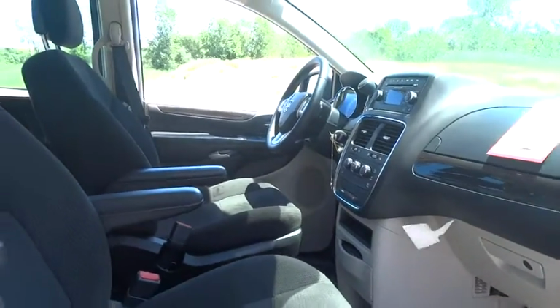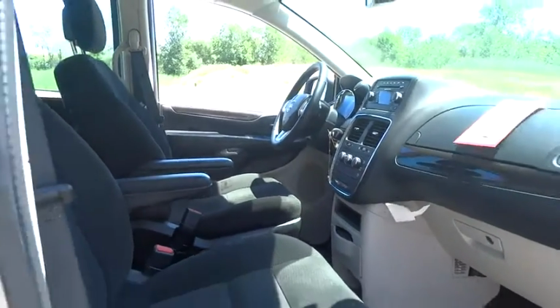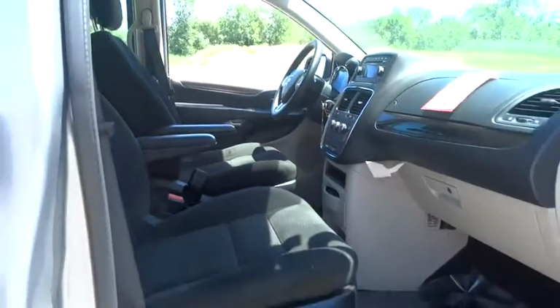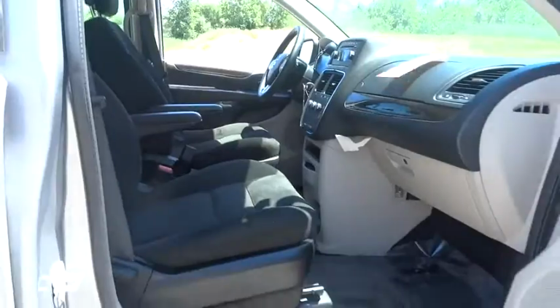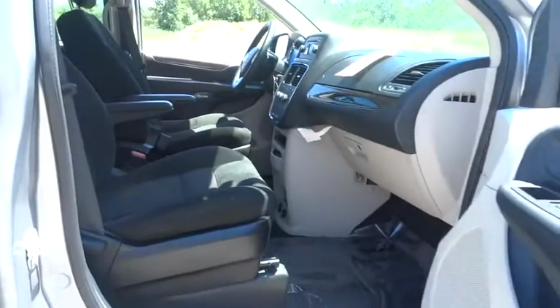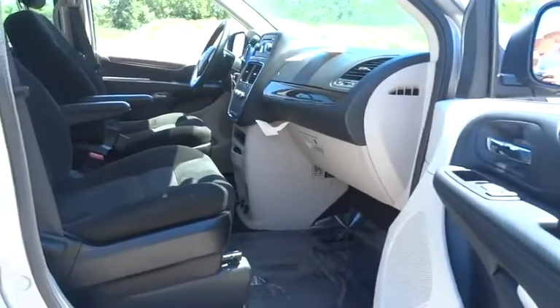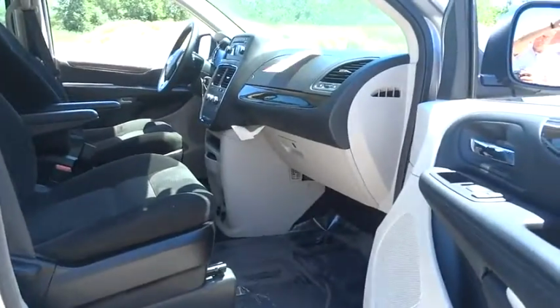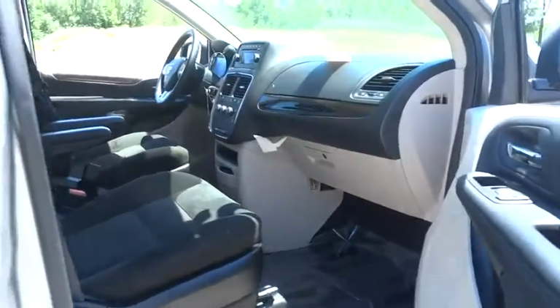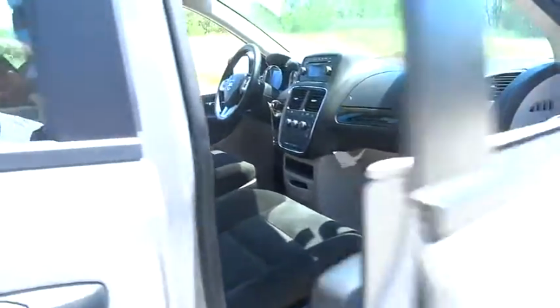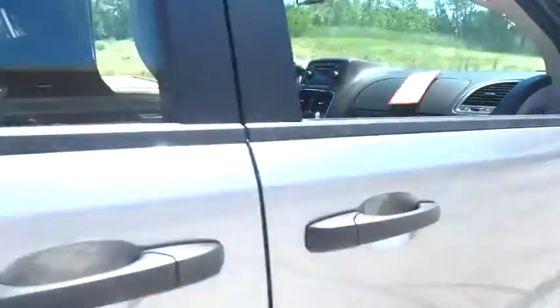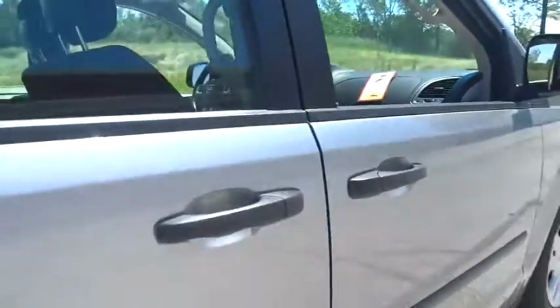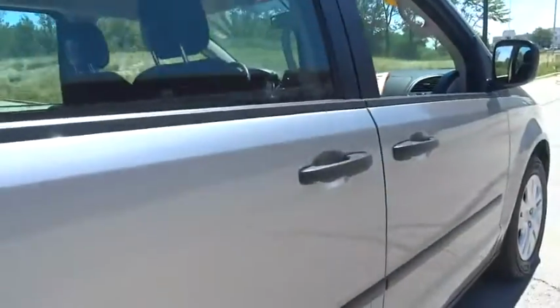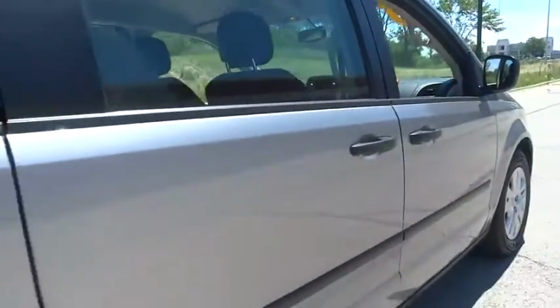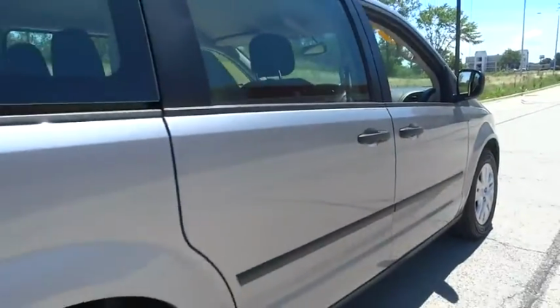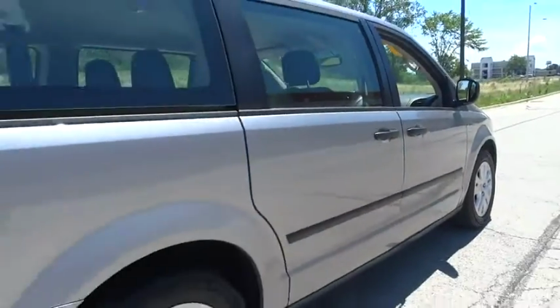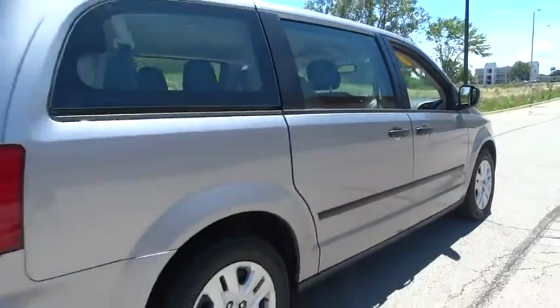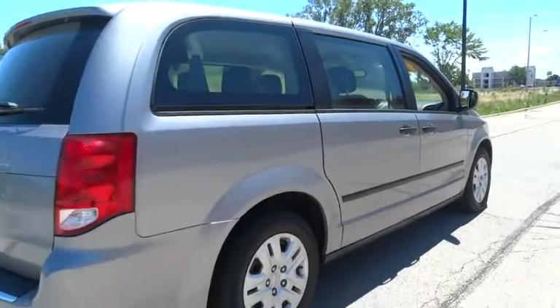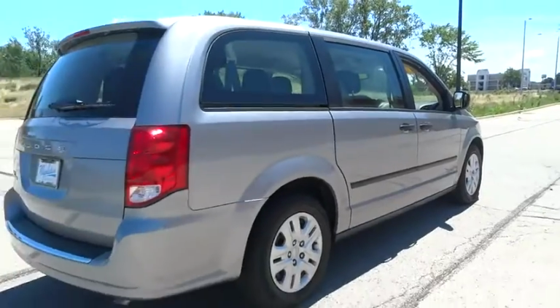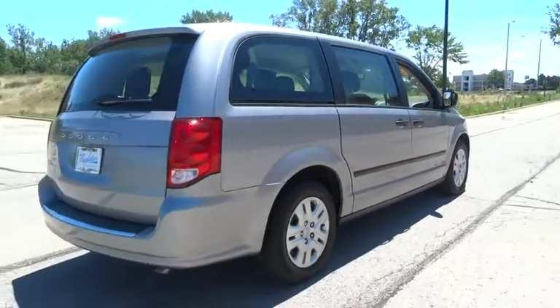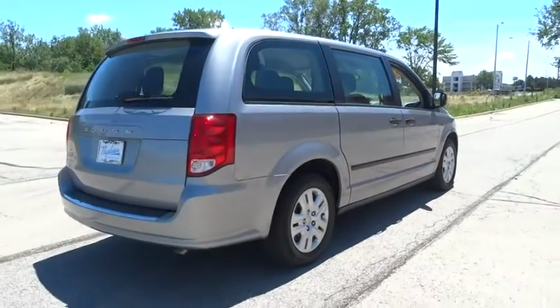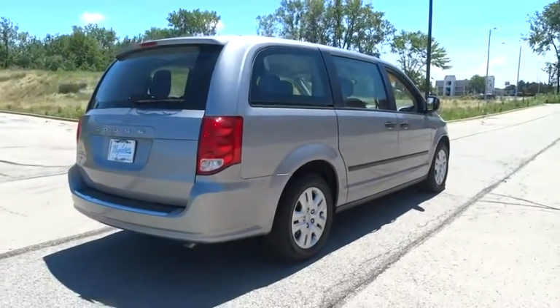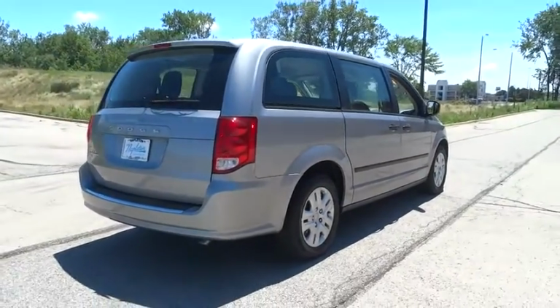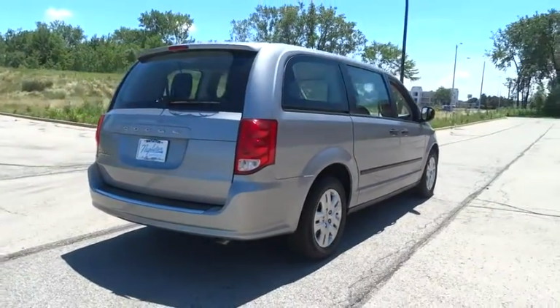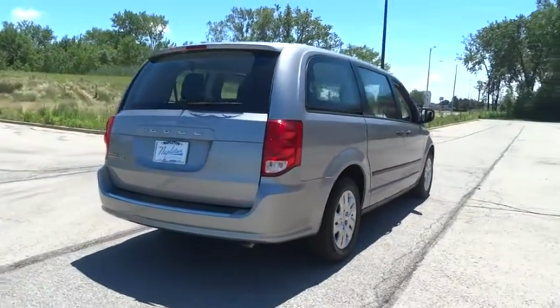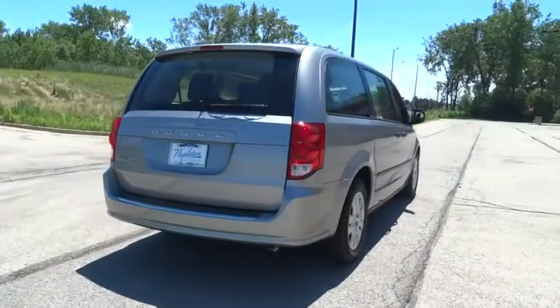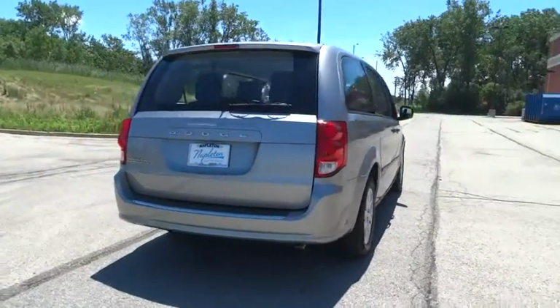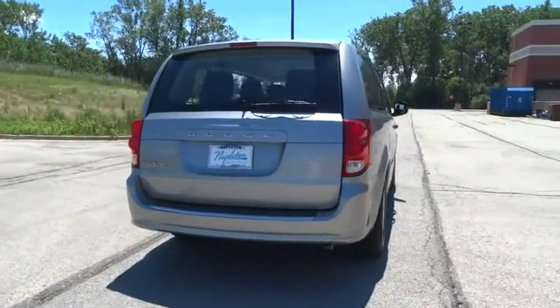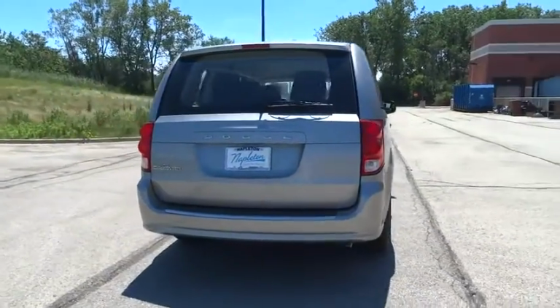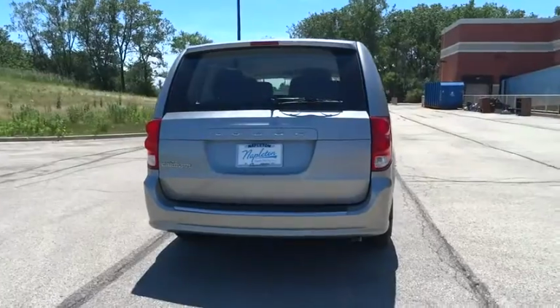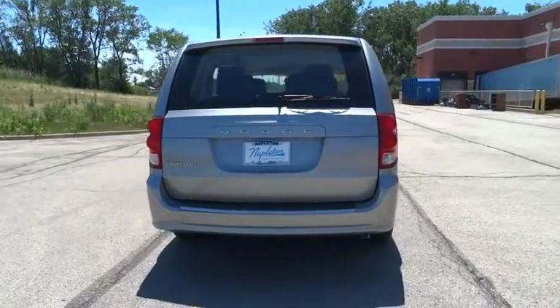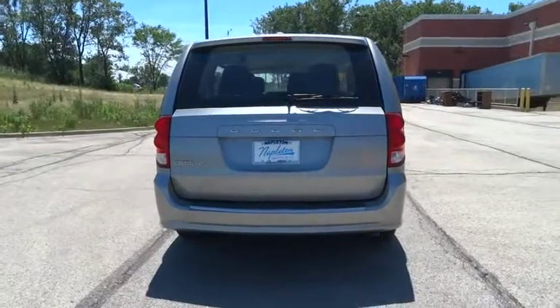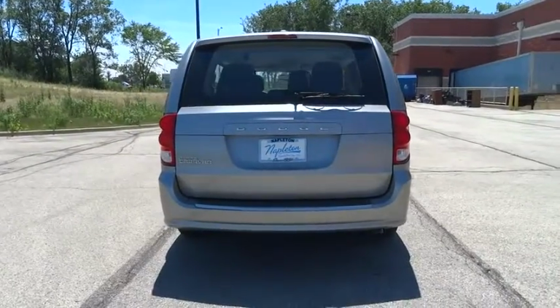This vehicle has less than 35,000 miles. Here are some of this vehicle's great options: traction control, dual airbags, air conditioning front, power steering, four-wheel disc brakes, and electronic stability control.